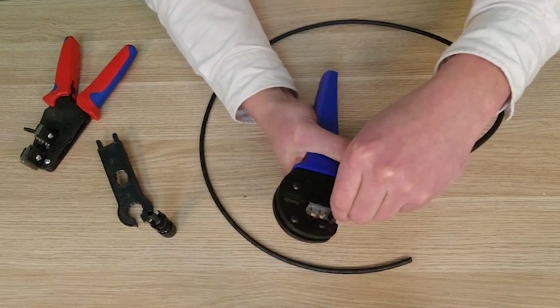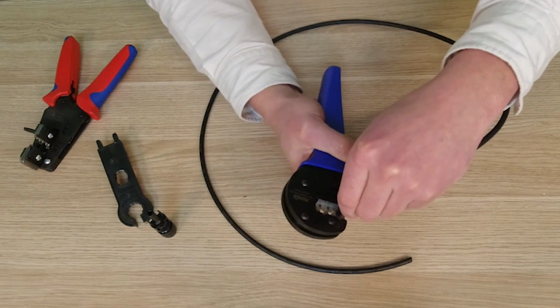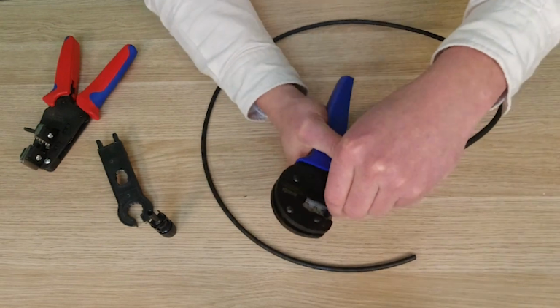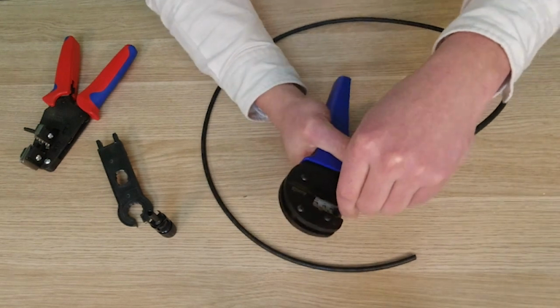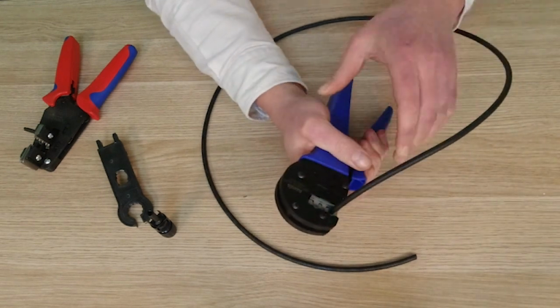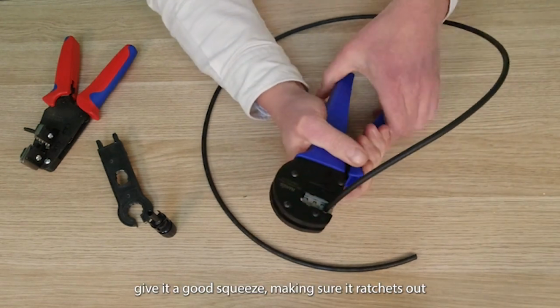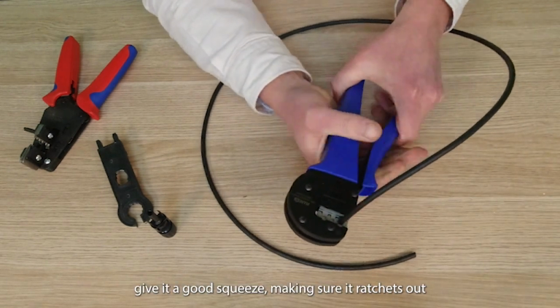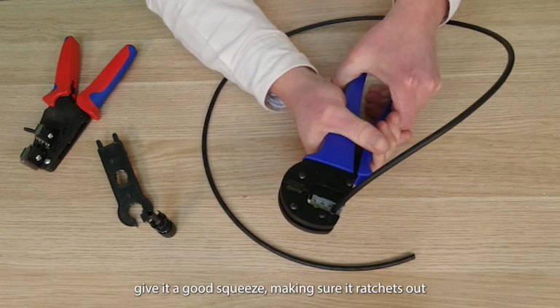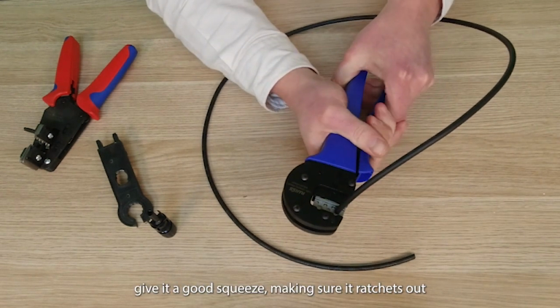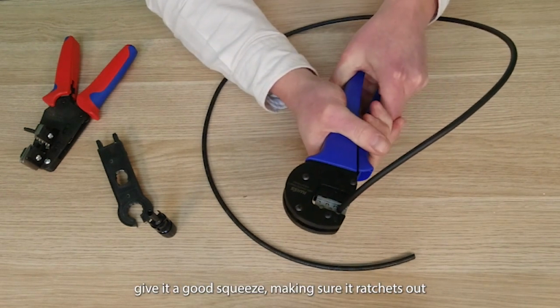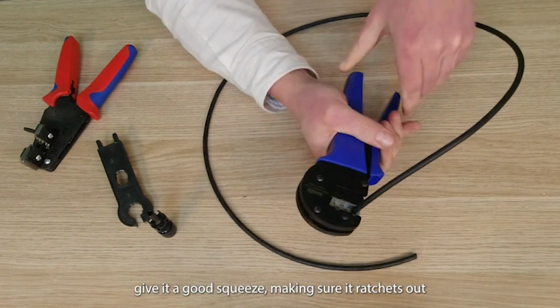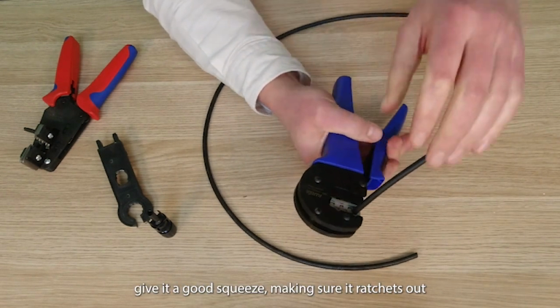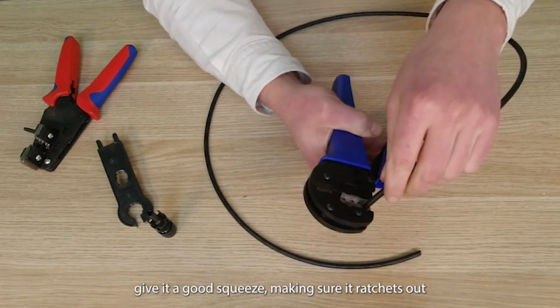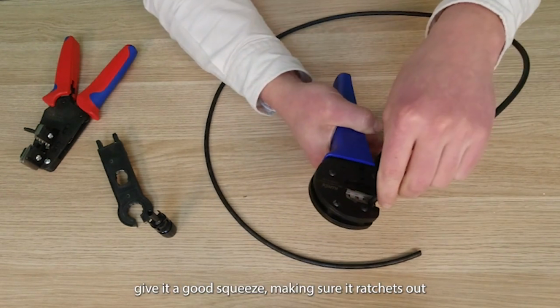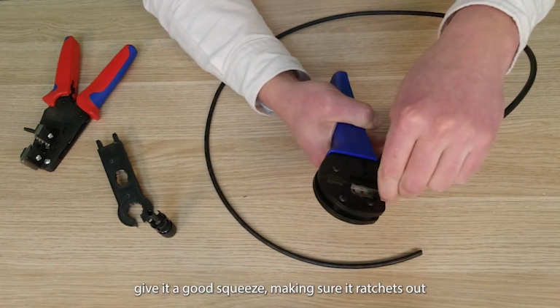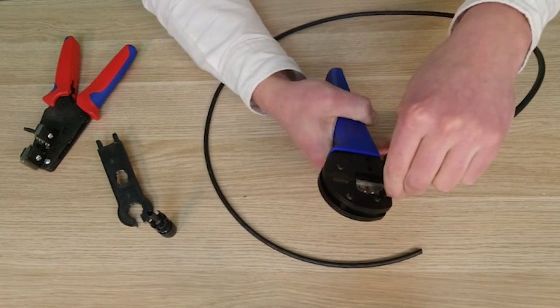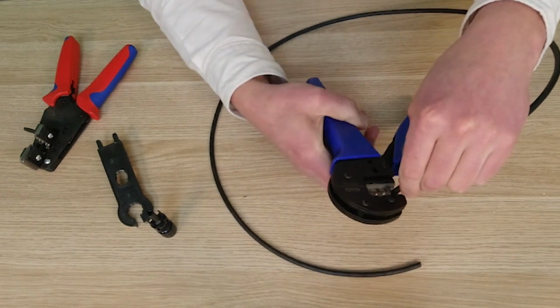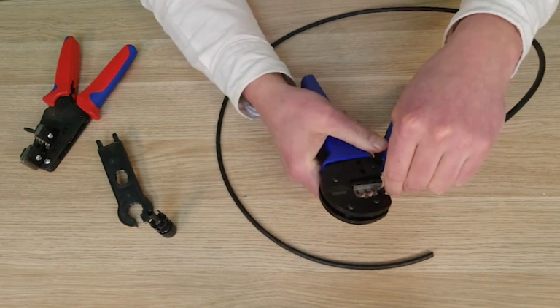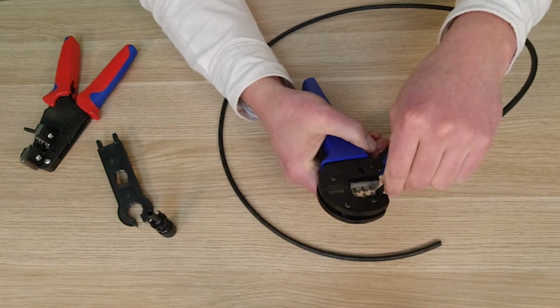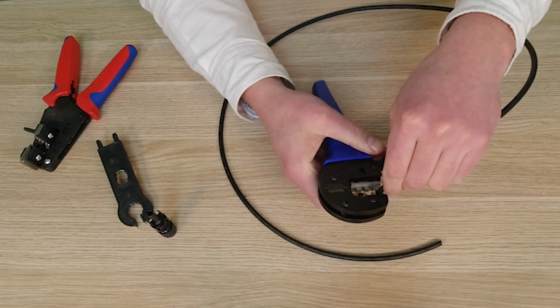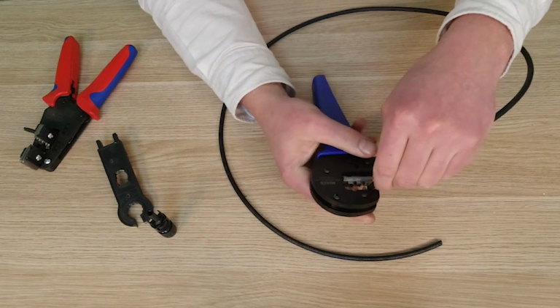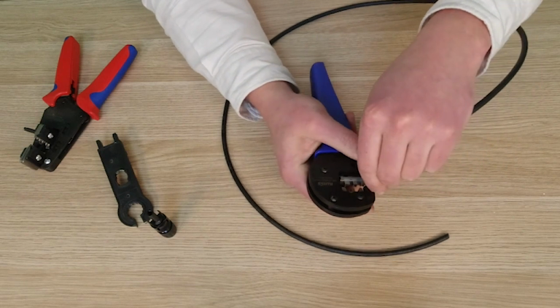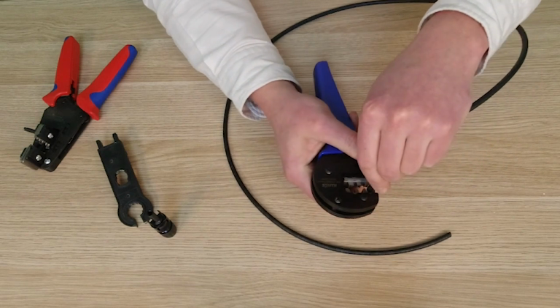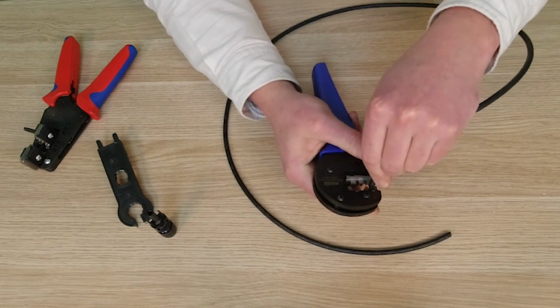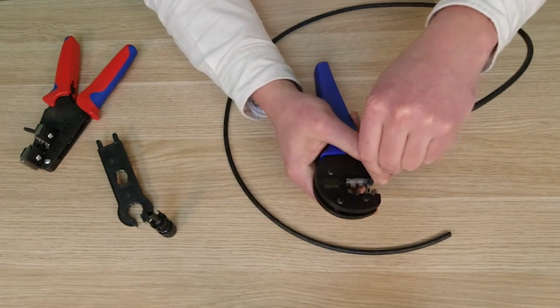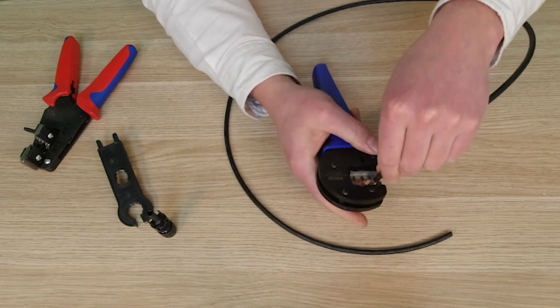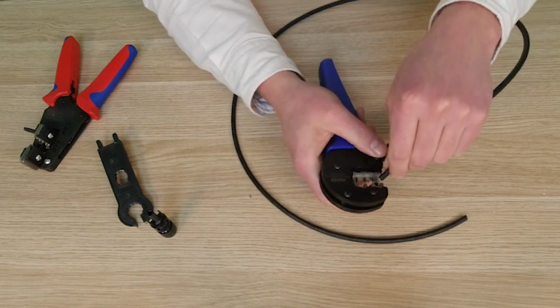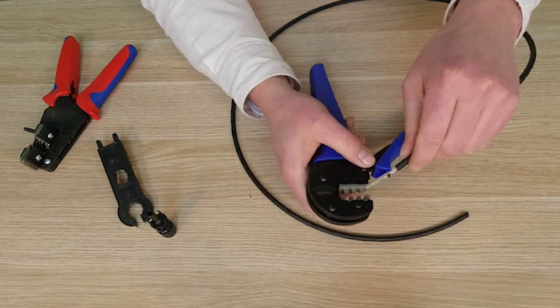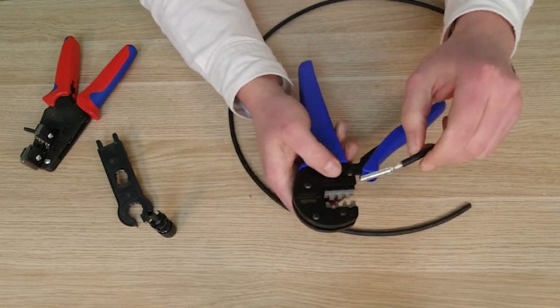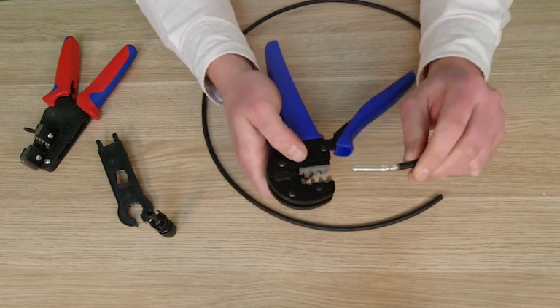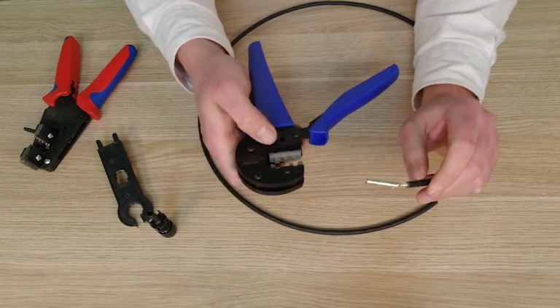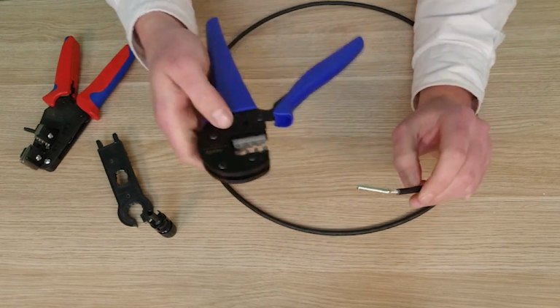Give it a good squeeze making sure it ratchets out, then remove that from the crimper.